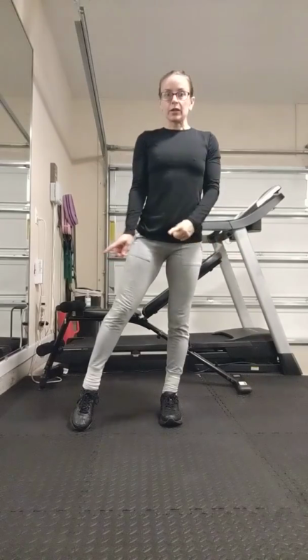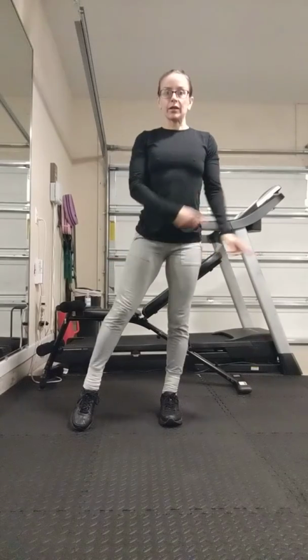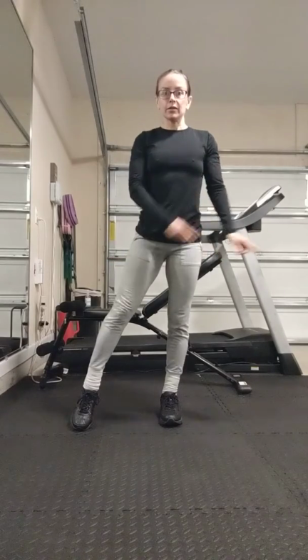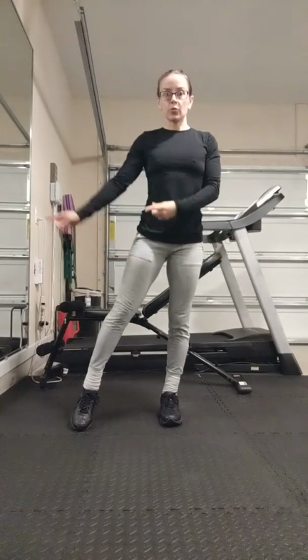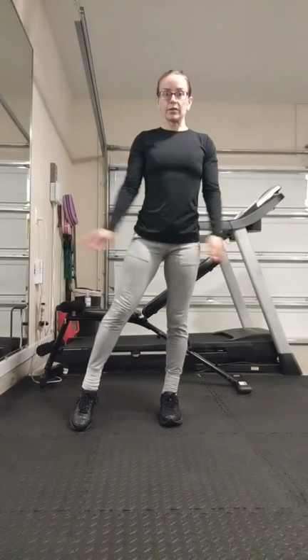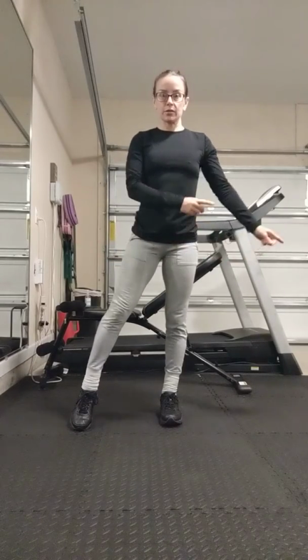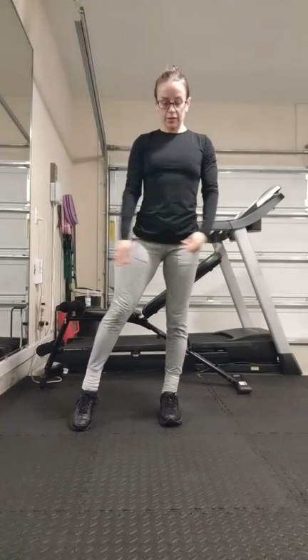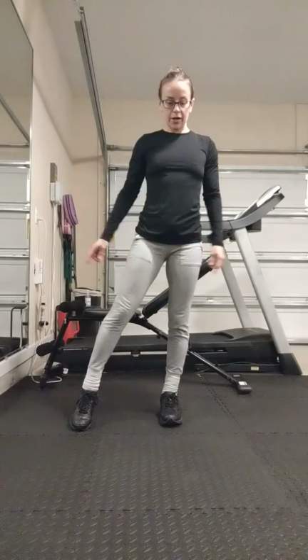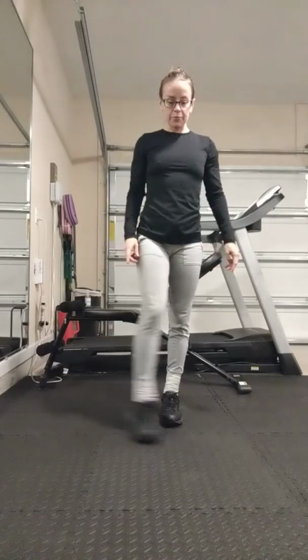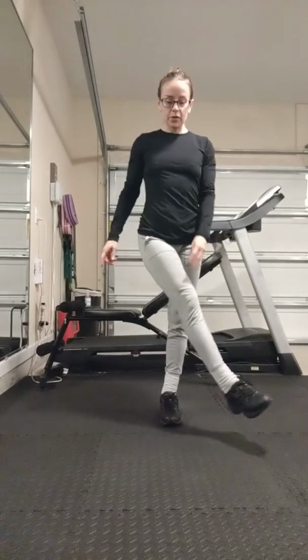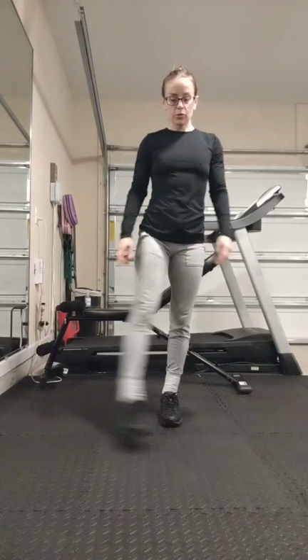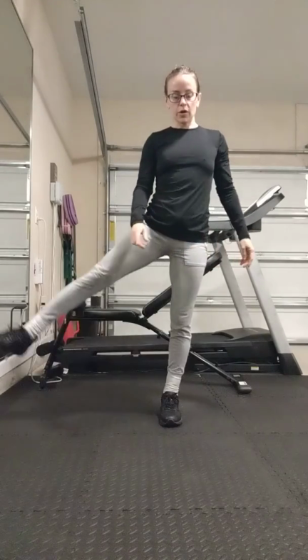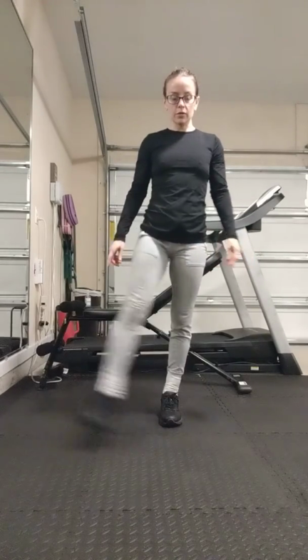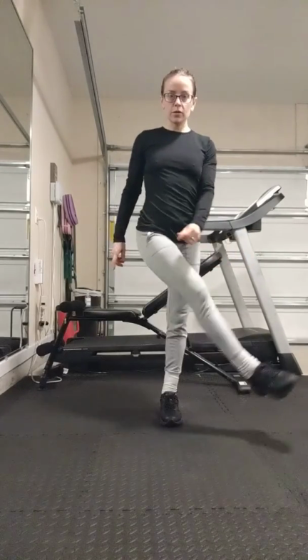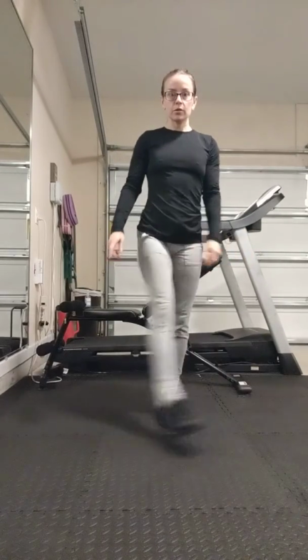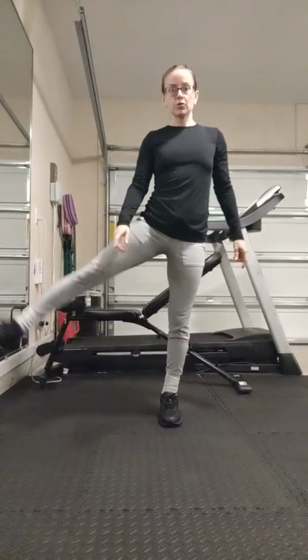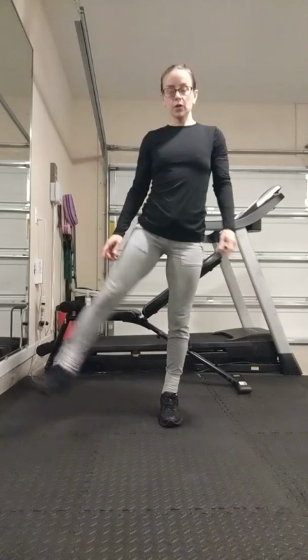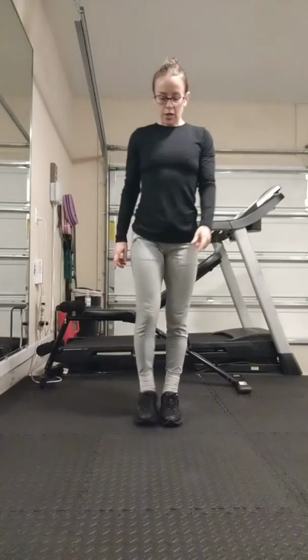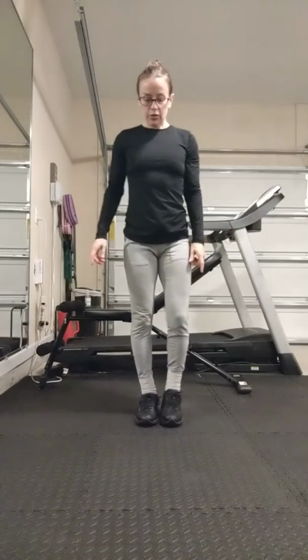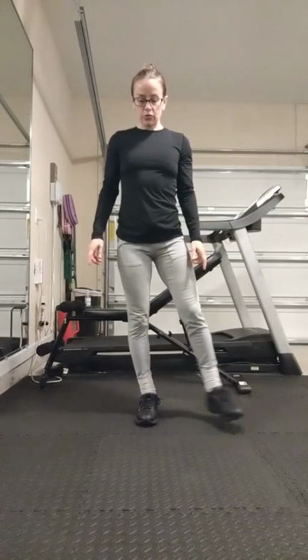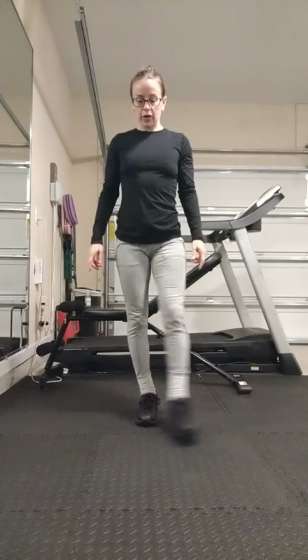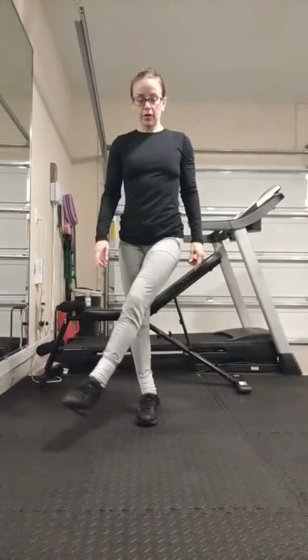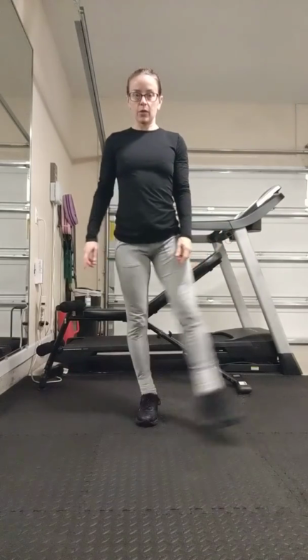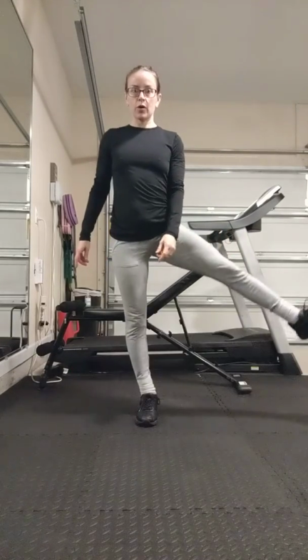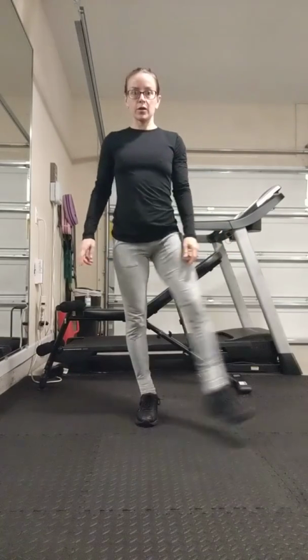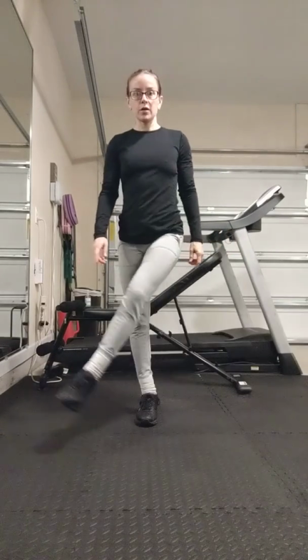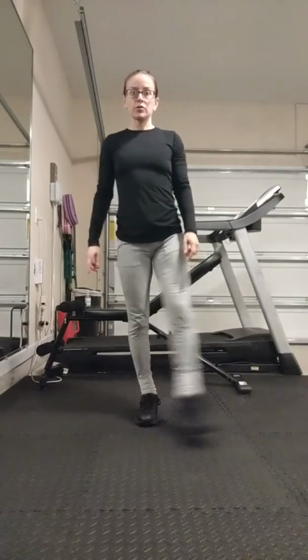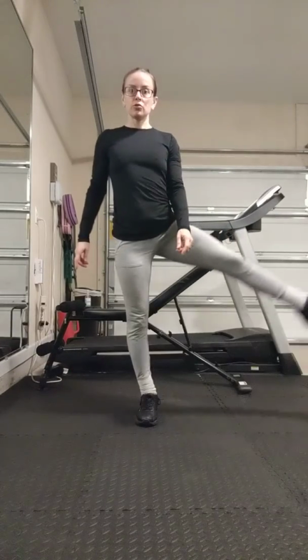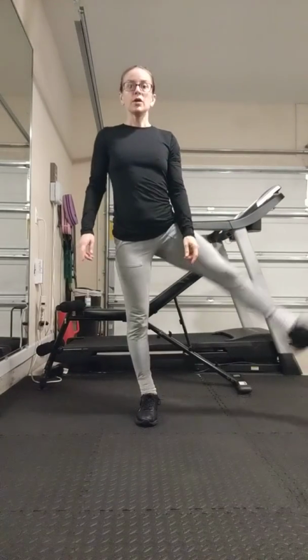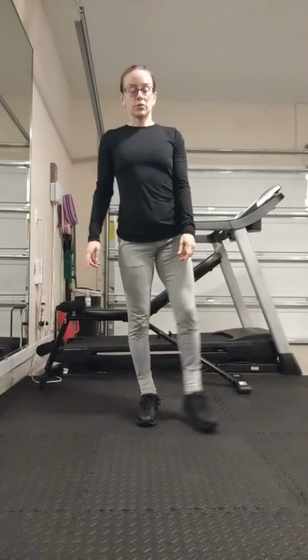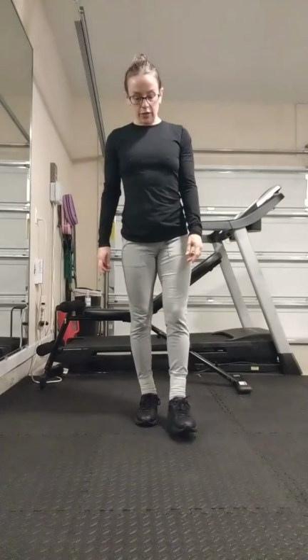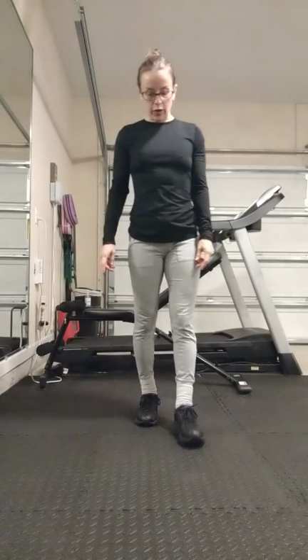Leg swings side to side. So 1, 2, until you get 20. And then 1, 2, until you get 20.